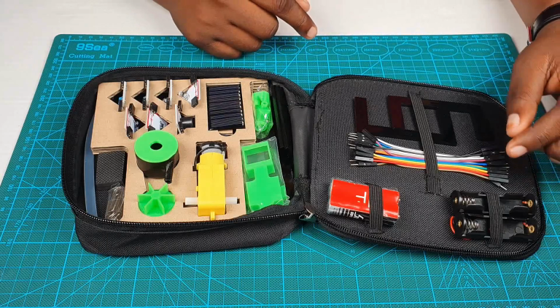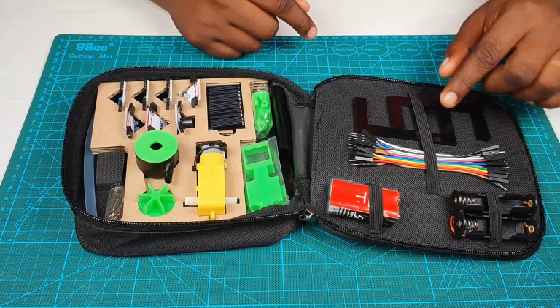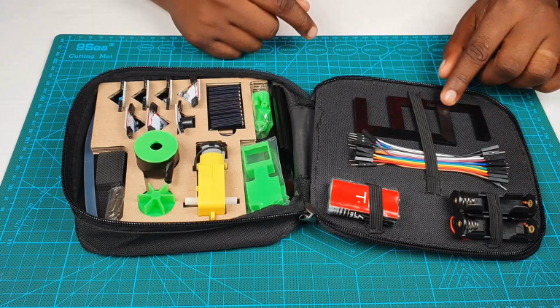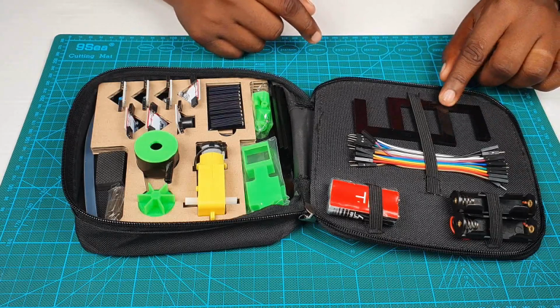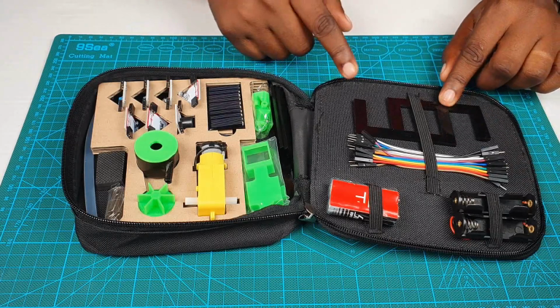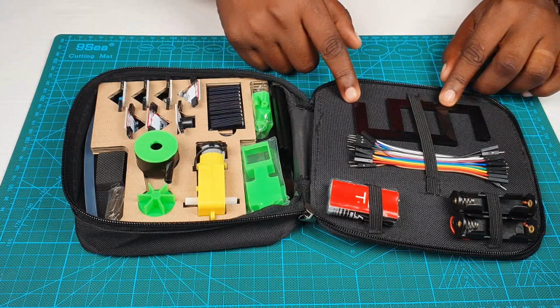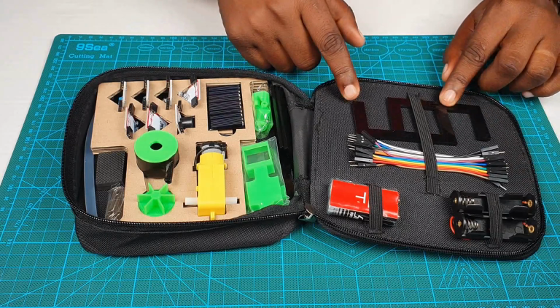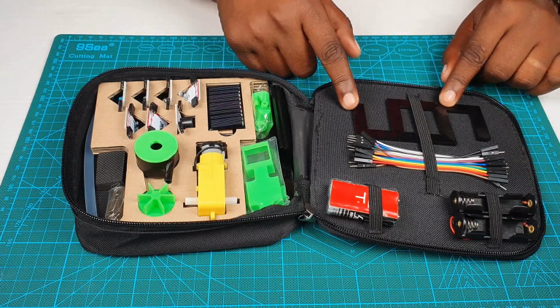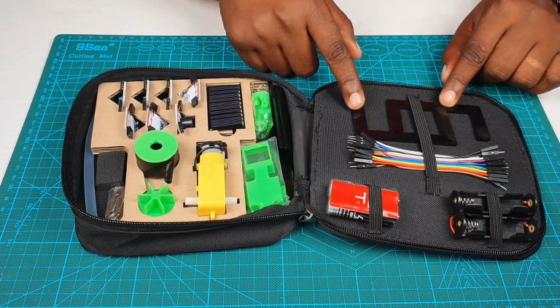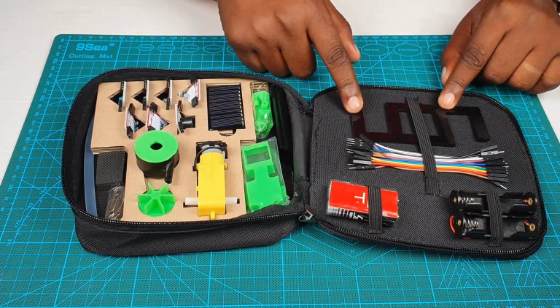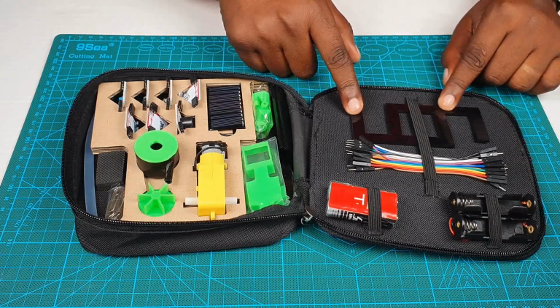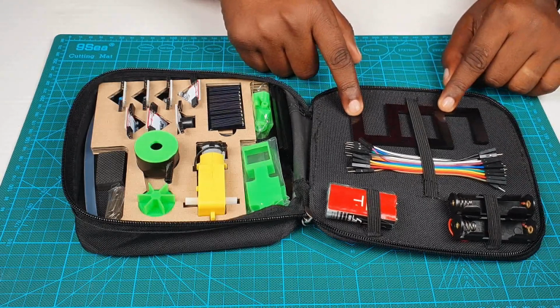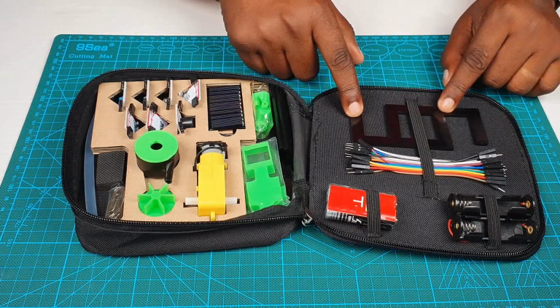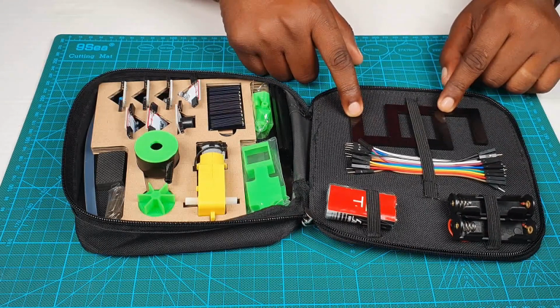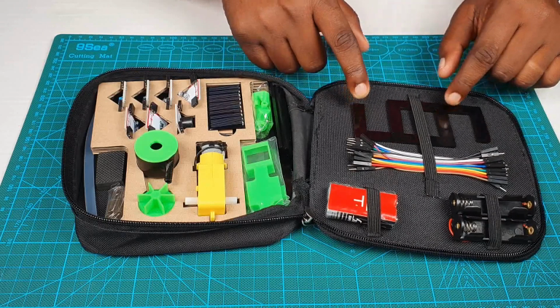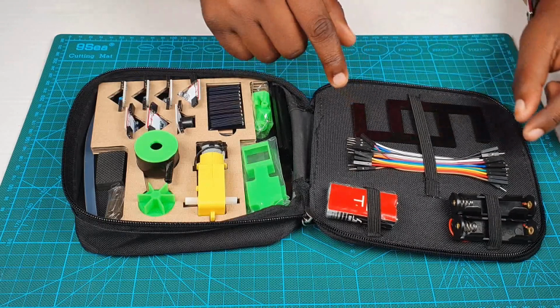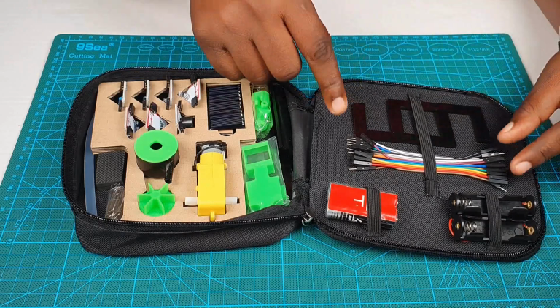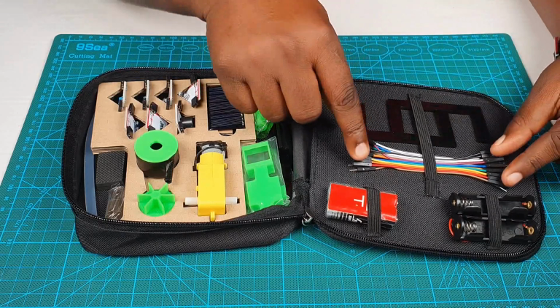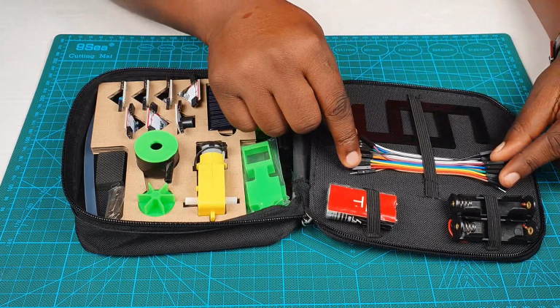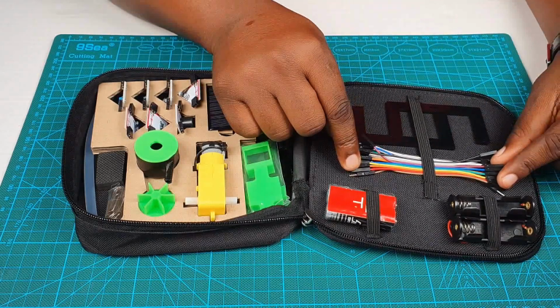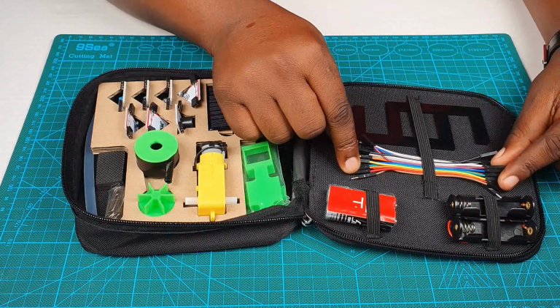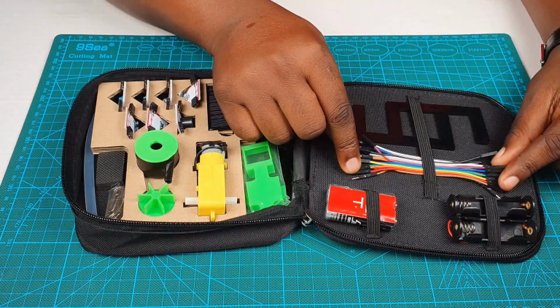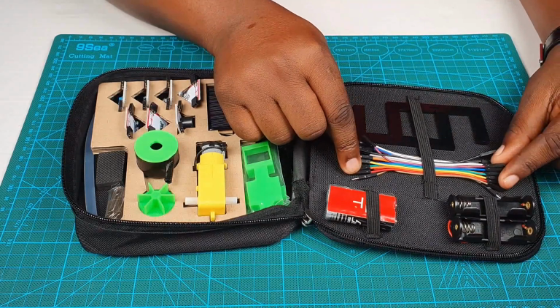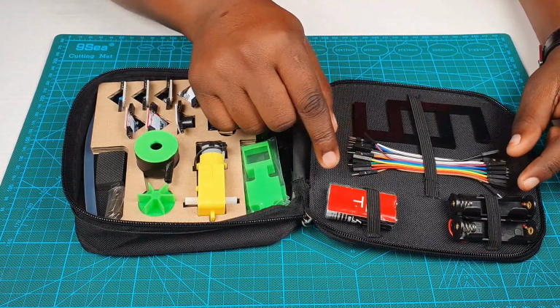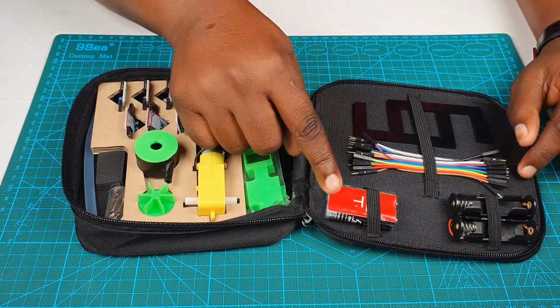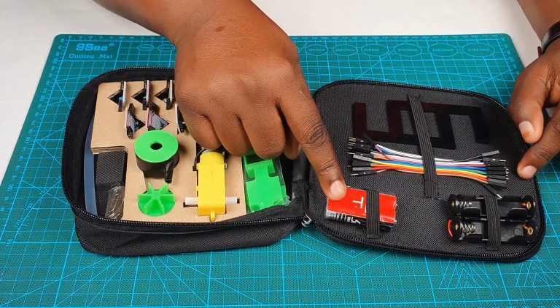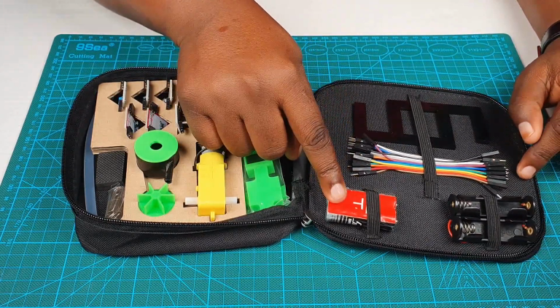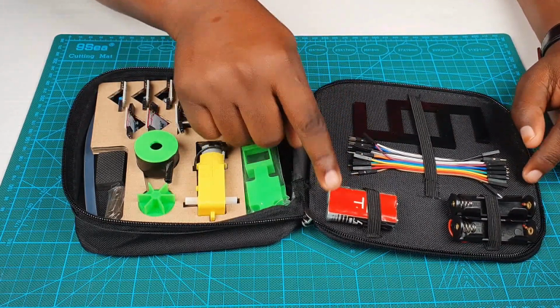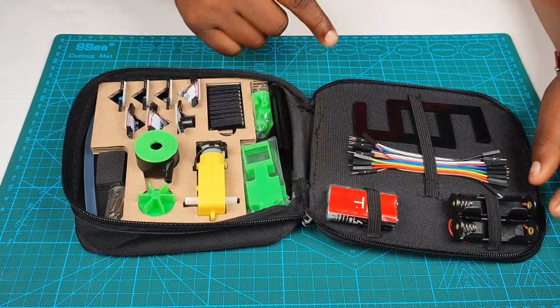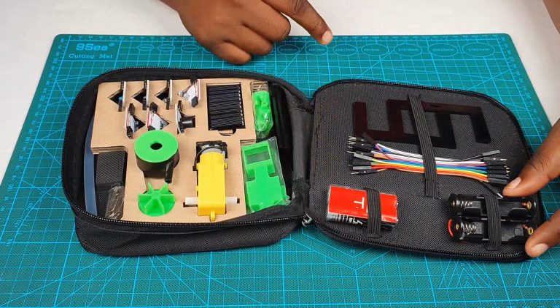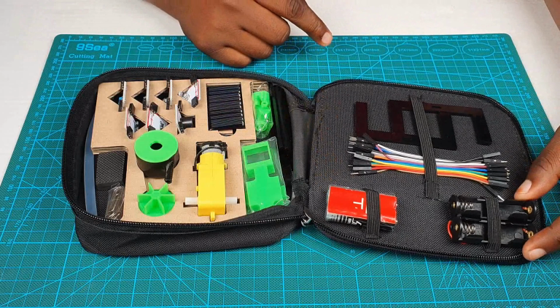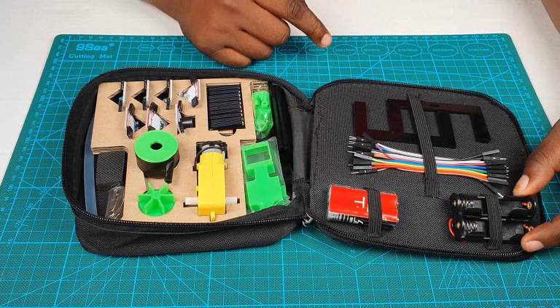You also have these parts that you use to build a robot, which you're going to see later on. These form part of the same robot. And of course, you also have your connecting wires — male and female. We'll look at that in a bit. You have your battery and then your battery holders.